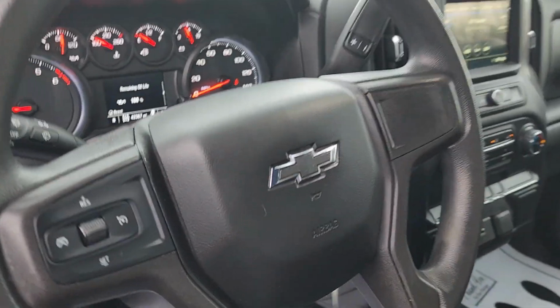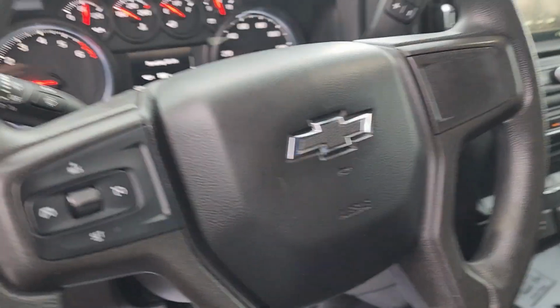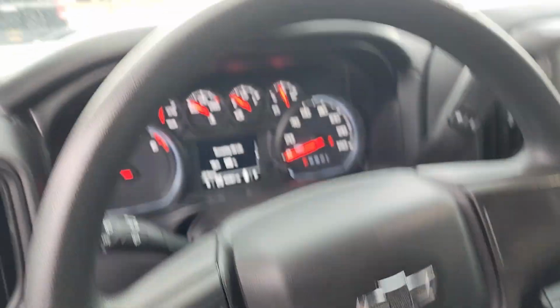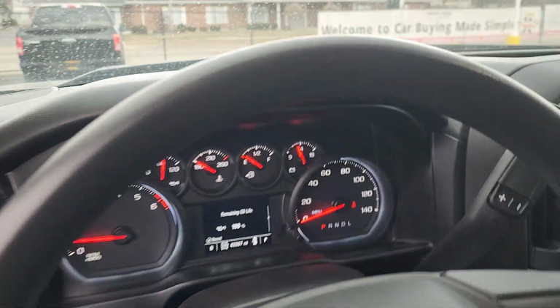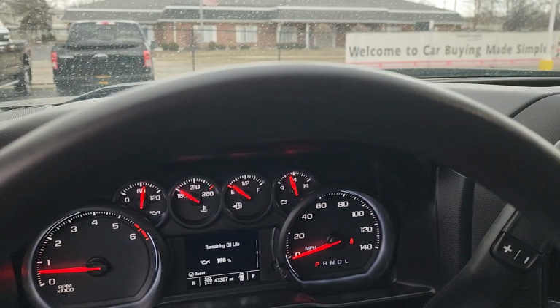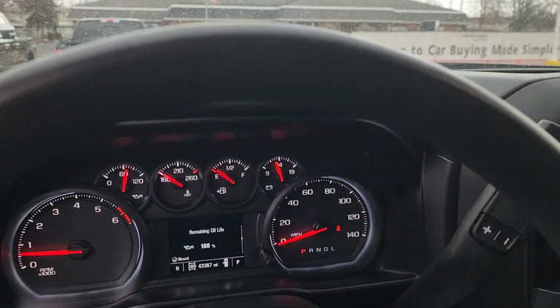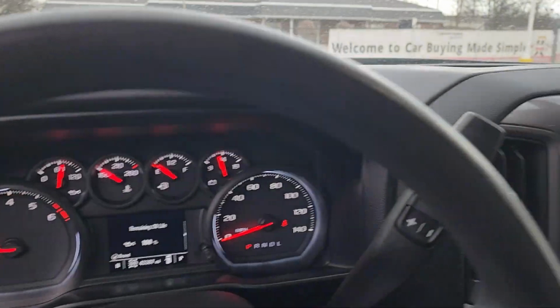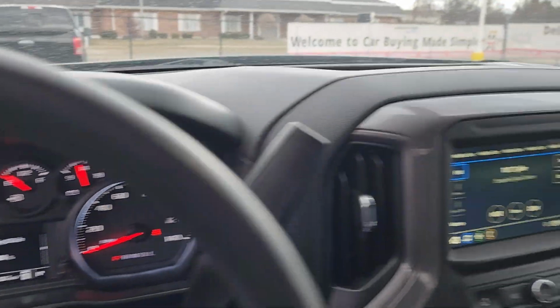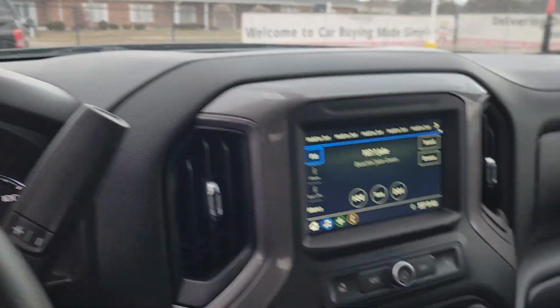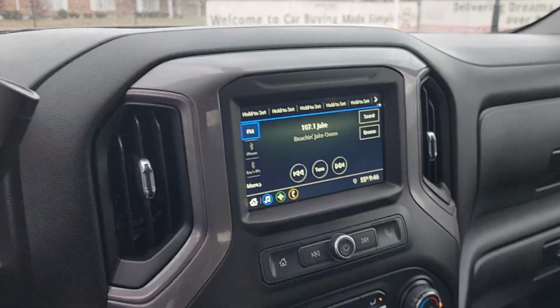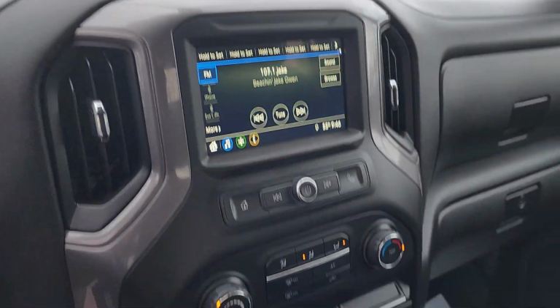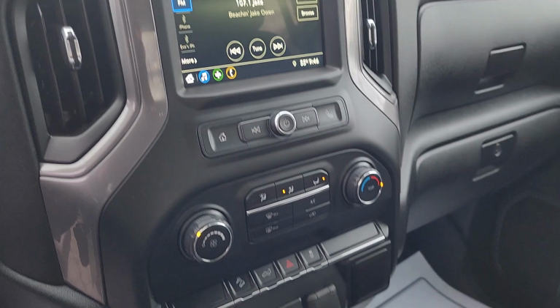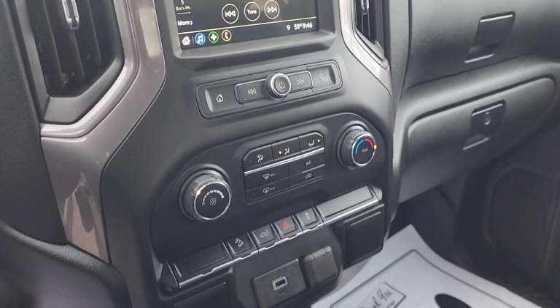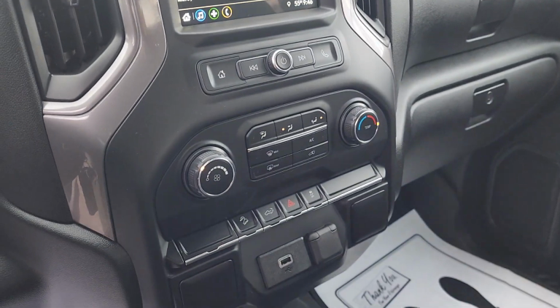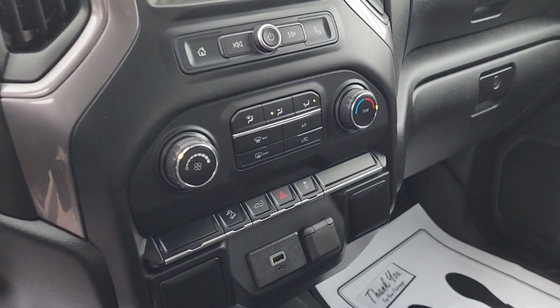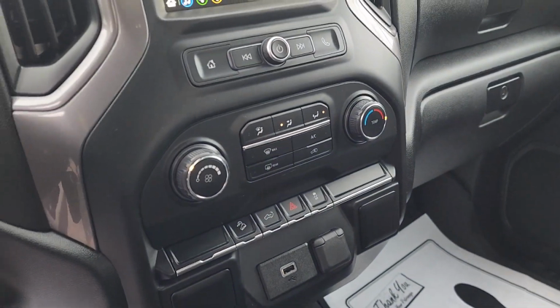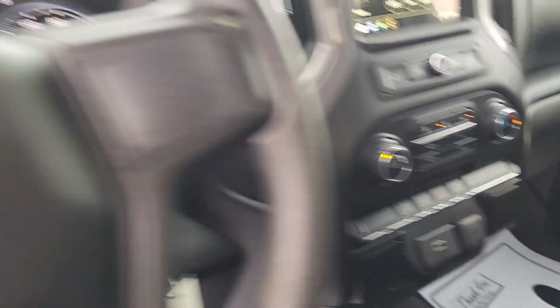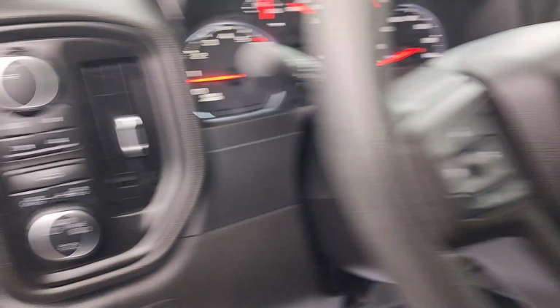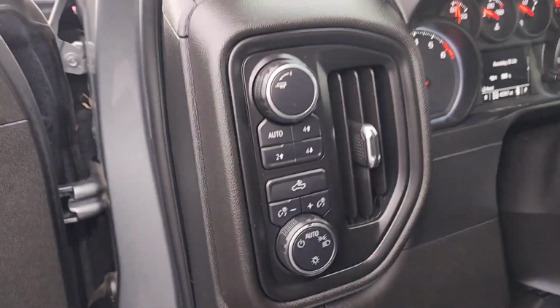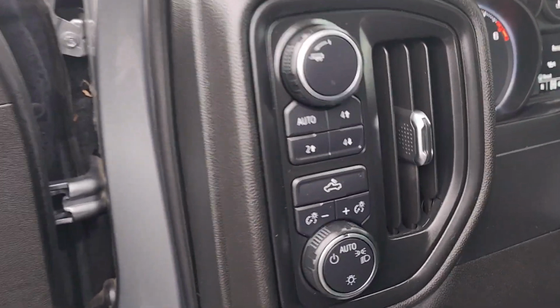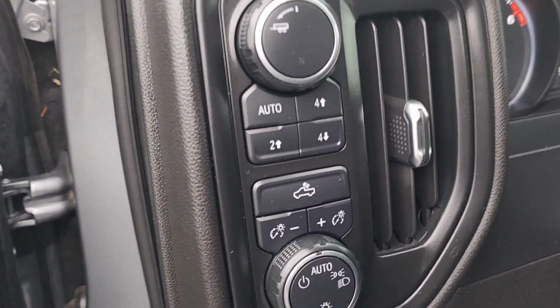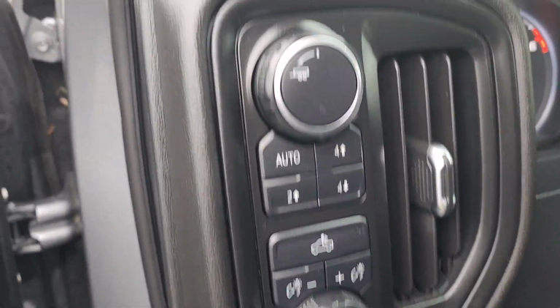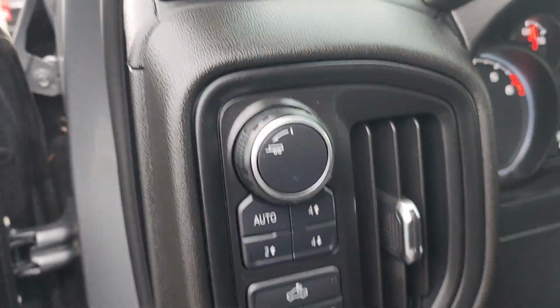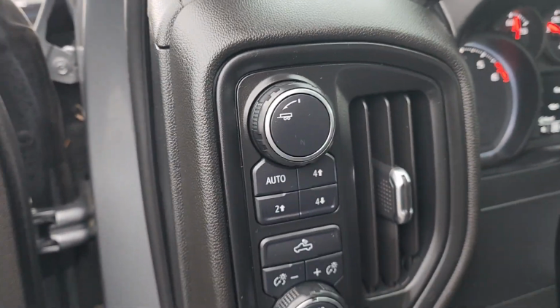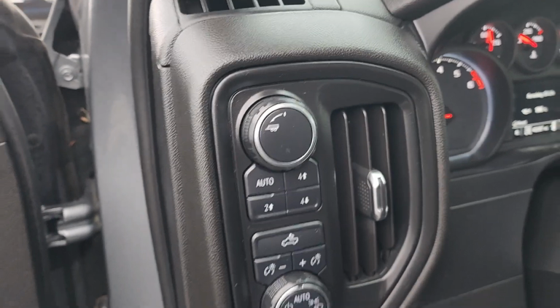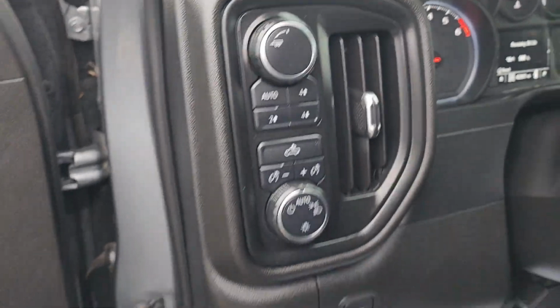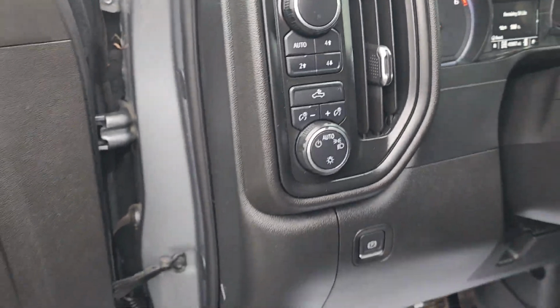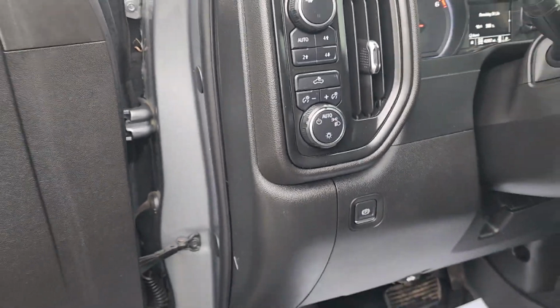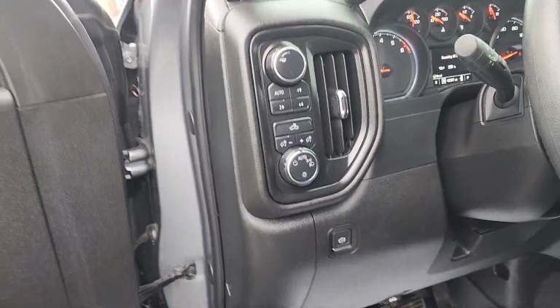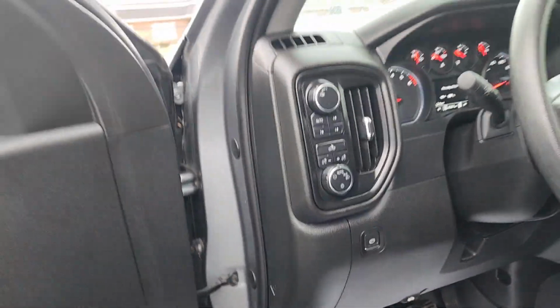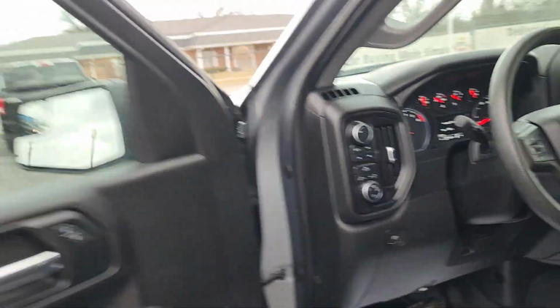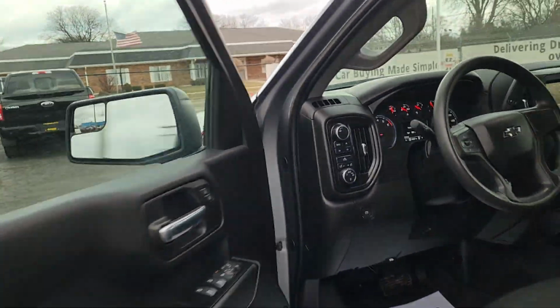Steering wheel controls, only 43,000 miles on this one. One of the features that I really like — the bed light here, and obviously your four-wheel drive and your trailer package. These are pretty sweet trucks.